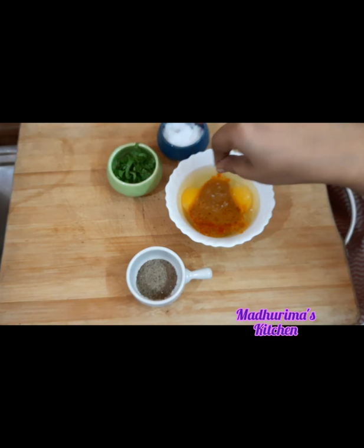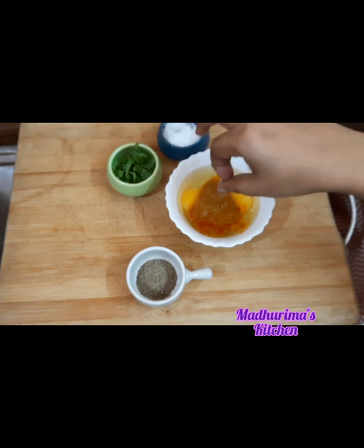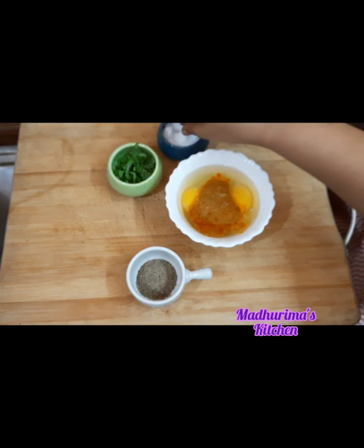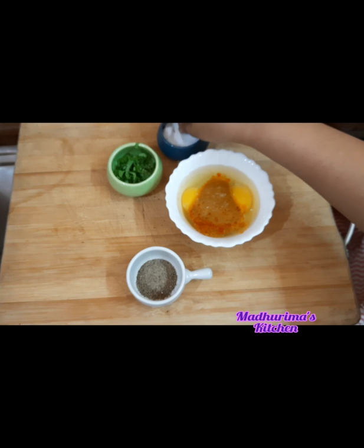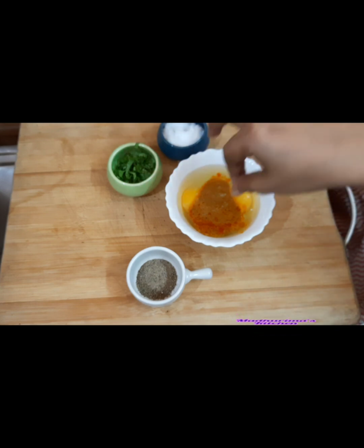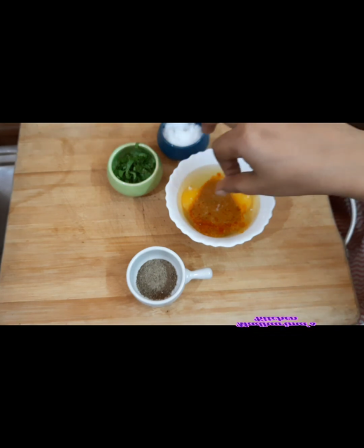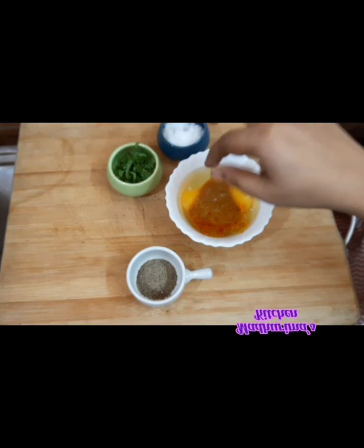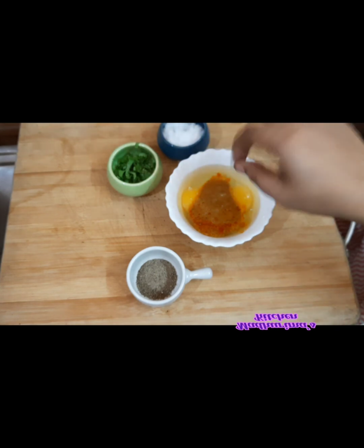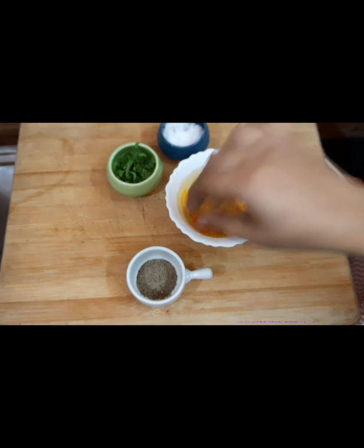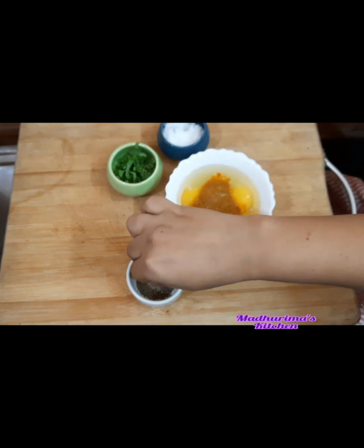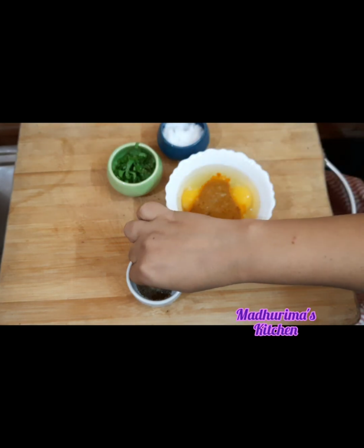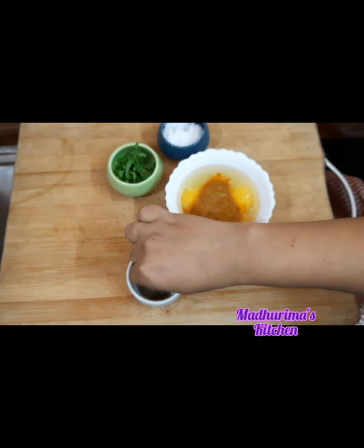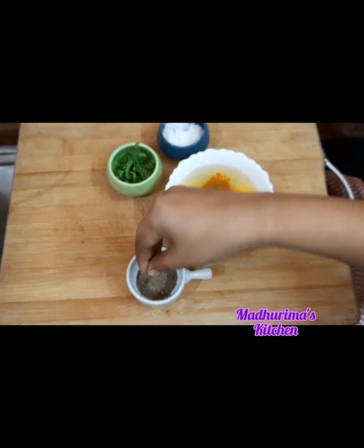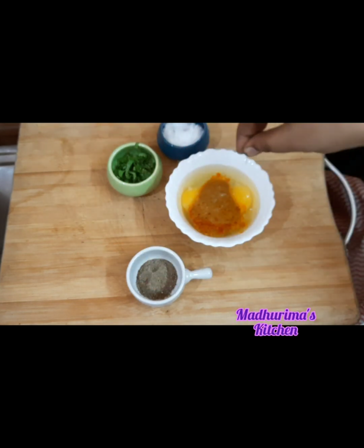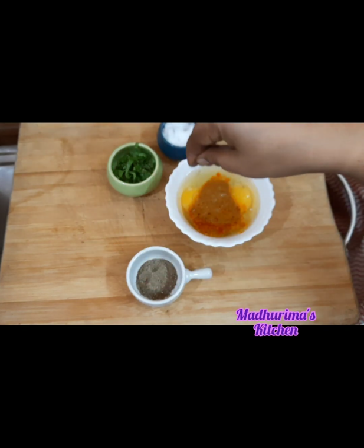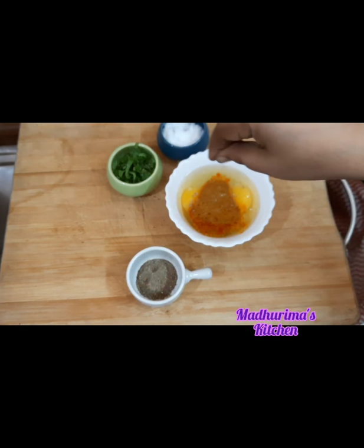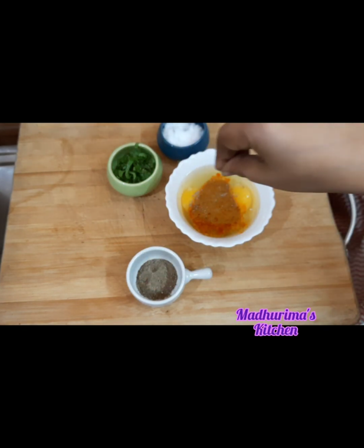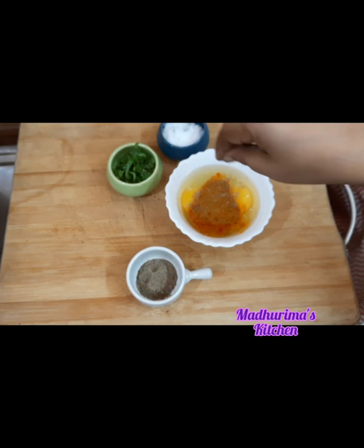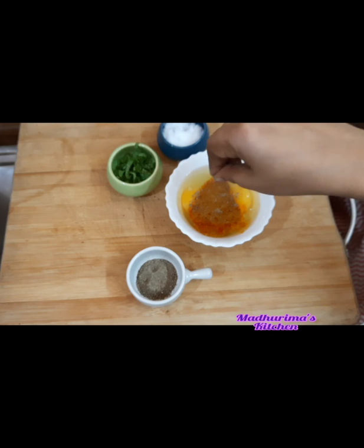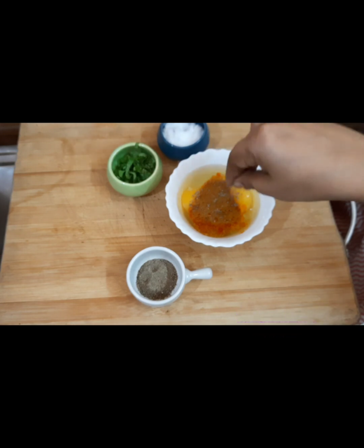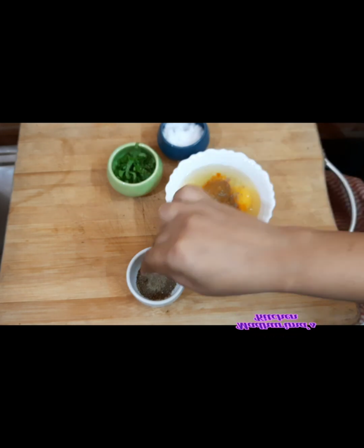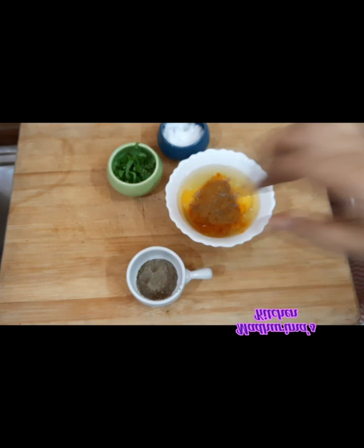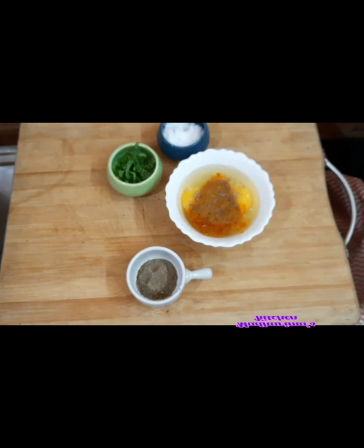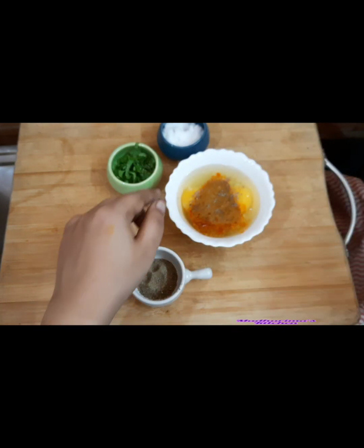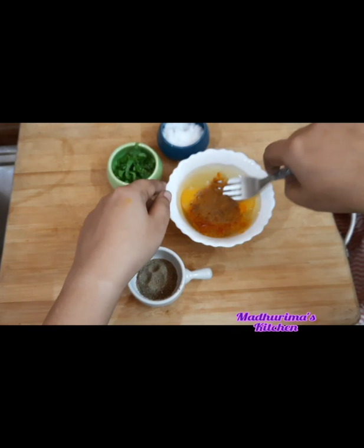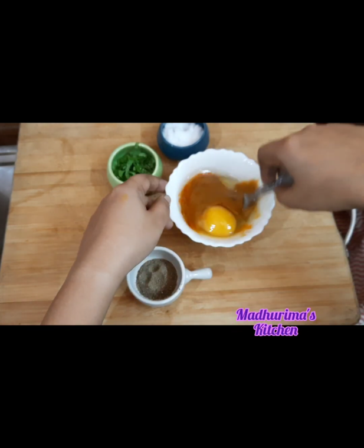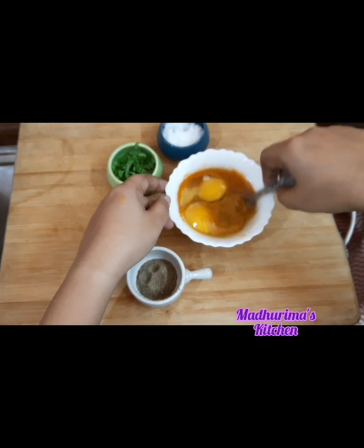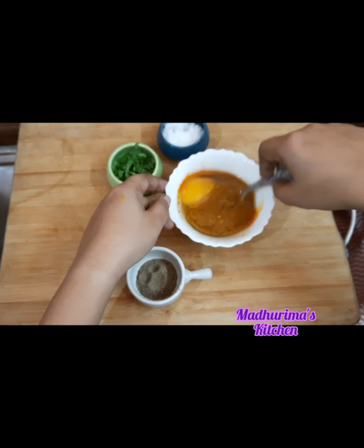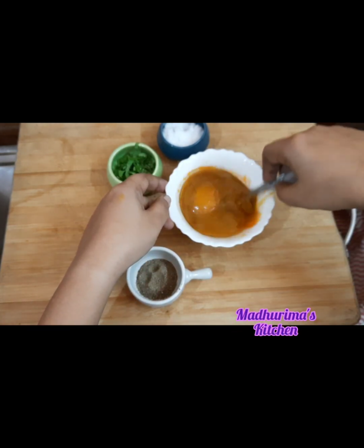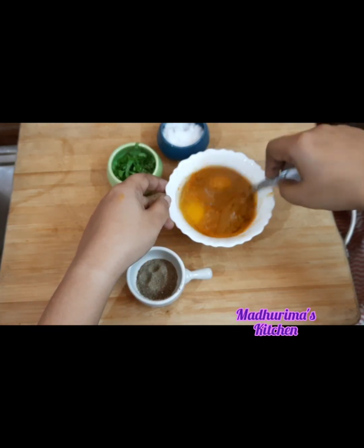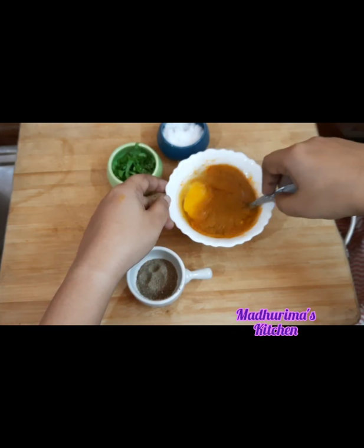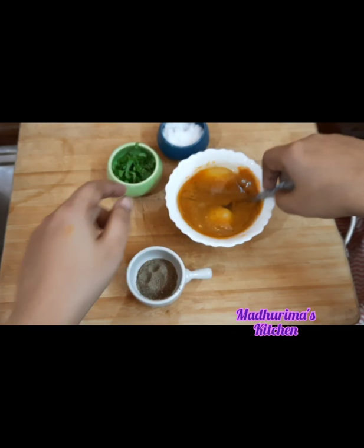And if you want, you can use red chili powder, but that will be very spicy — that's why I am not using it. A little bit of black pepper powder, not much. And now mix, mix, mix. I'll mix it up properly and come back.